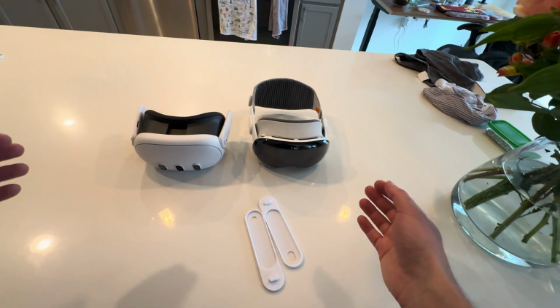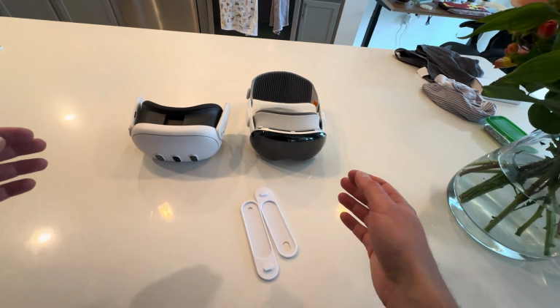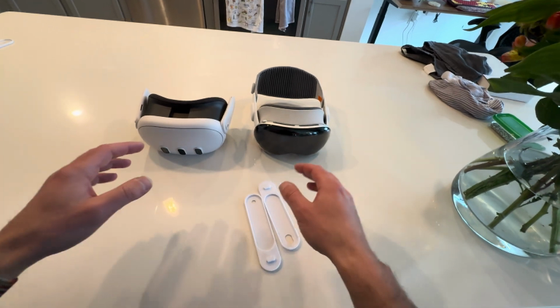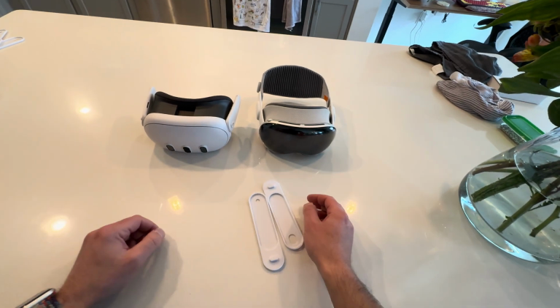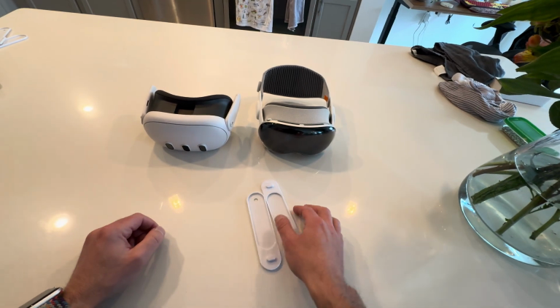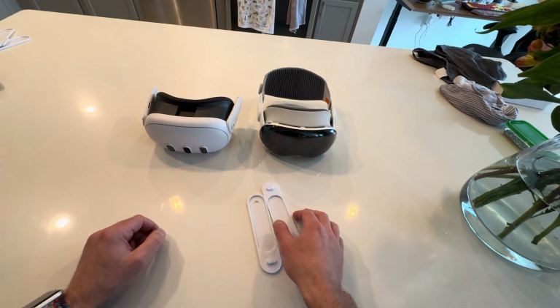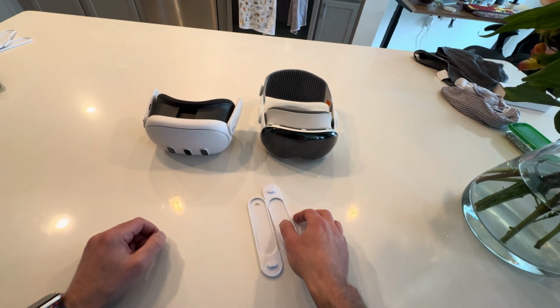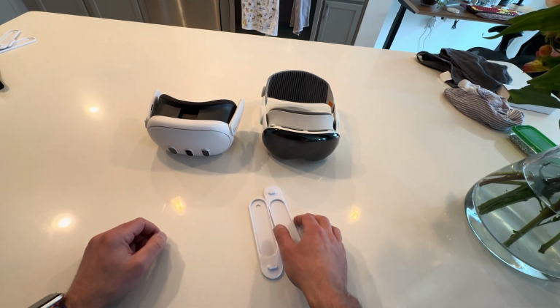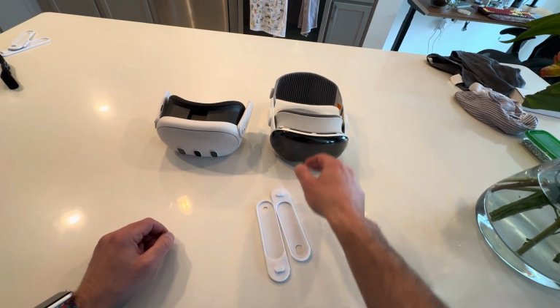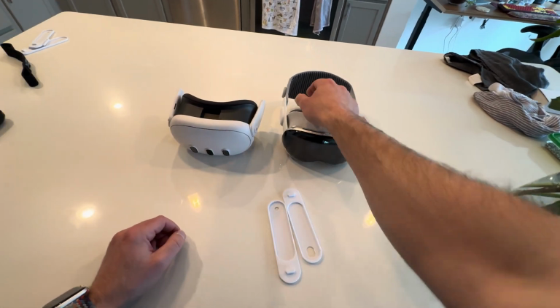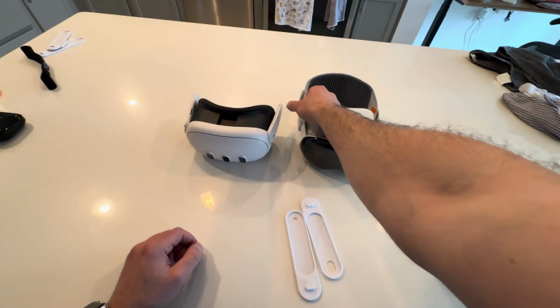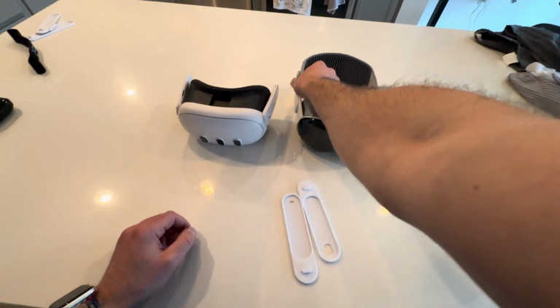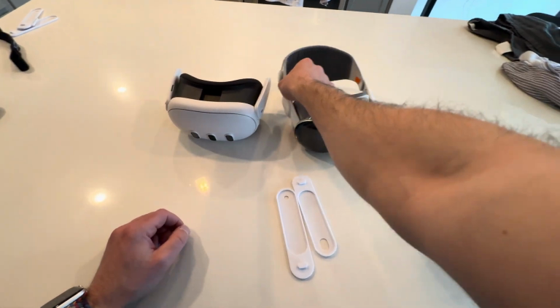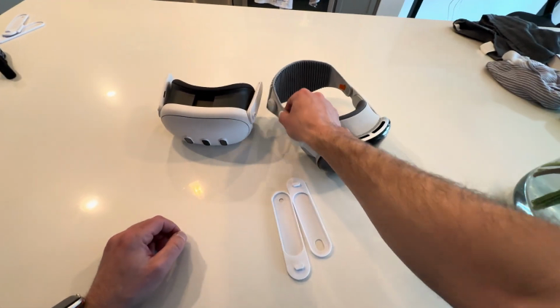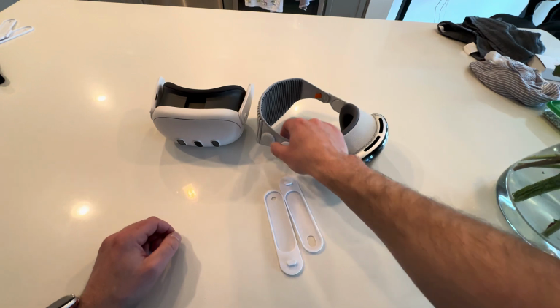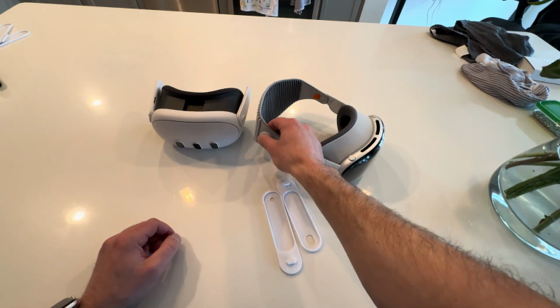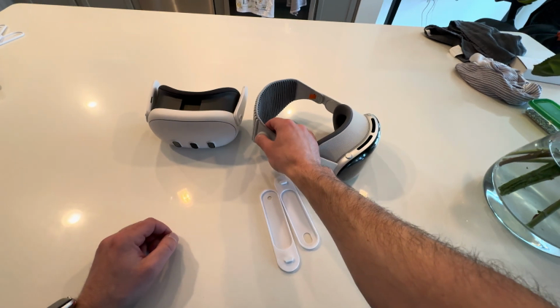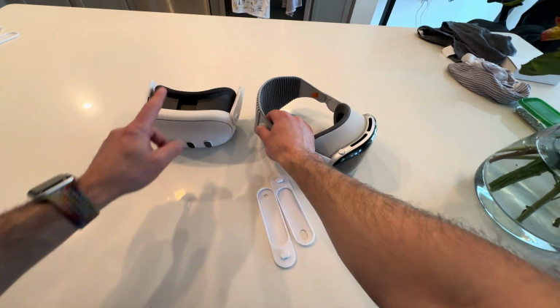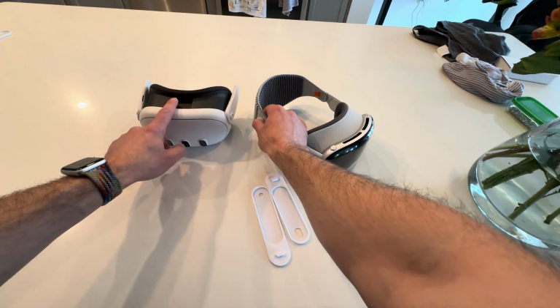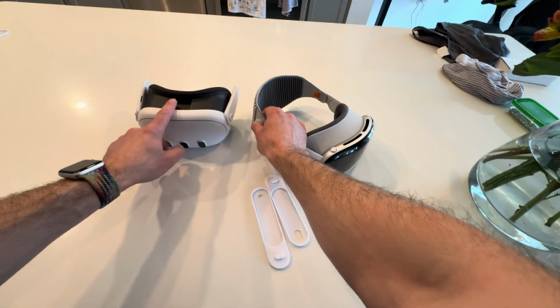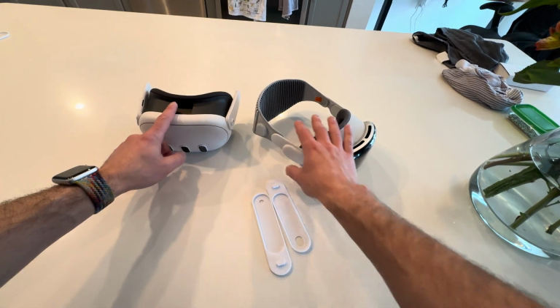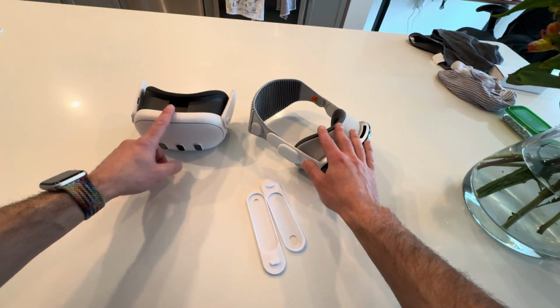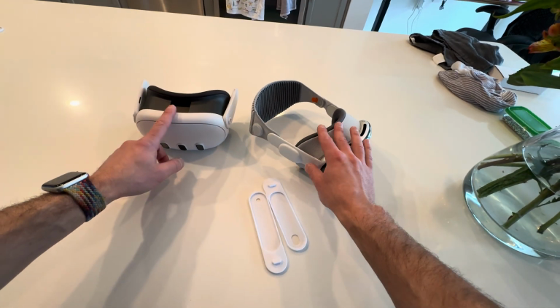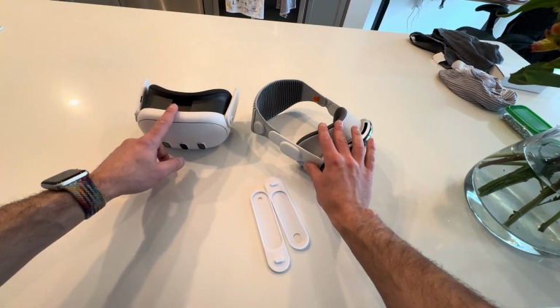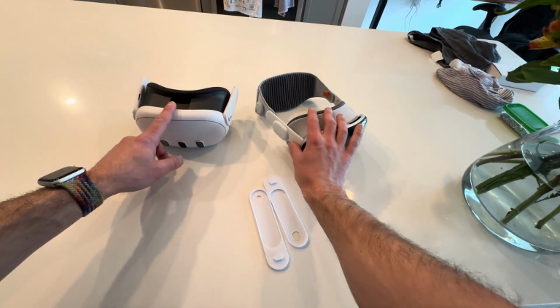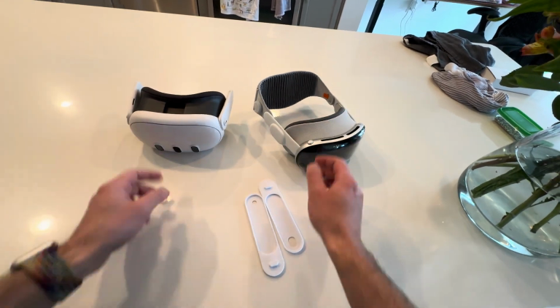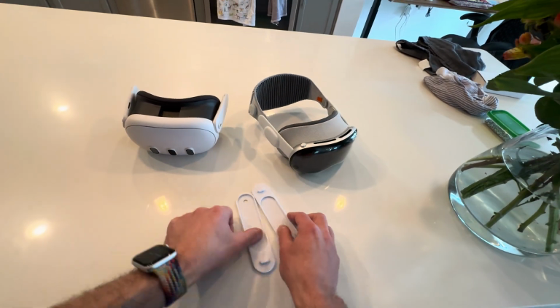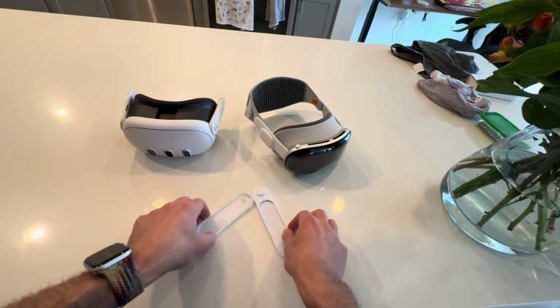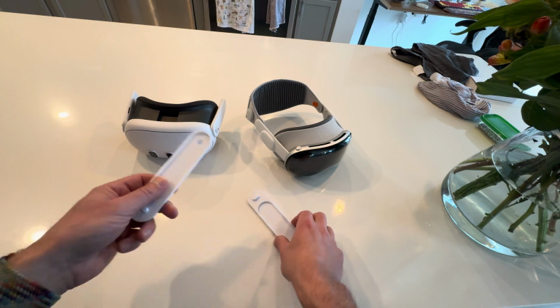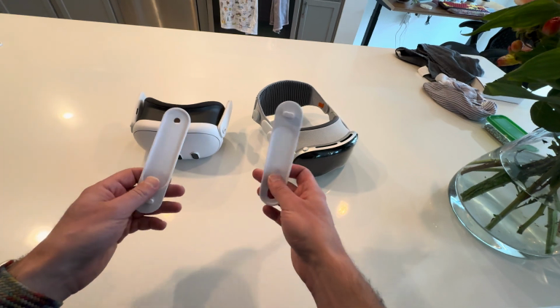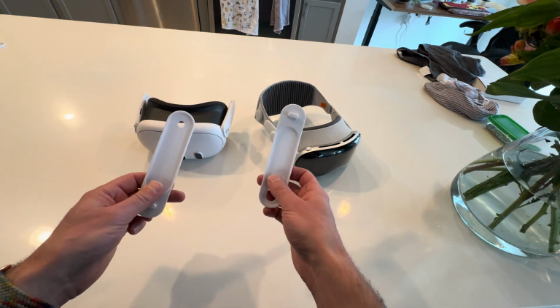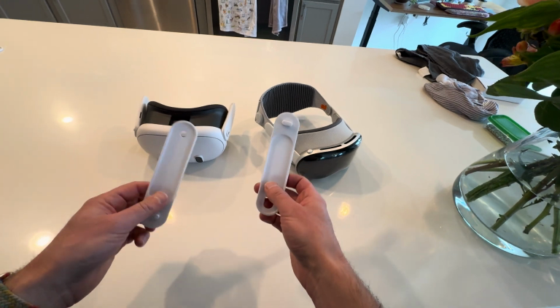Today I'll be testing out a comfort mod to allow me to use the Vision Pro strap on the Quest 3, which I still do like to play with from time to time. Here's what they look like — I'll show you how that works.